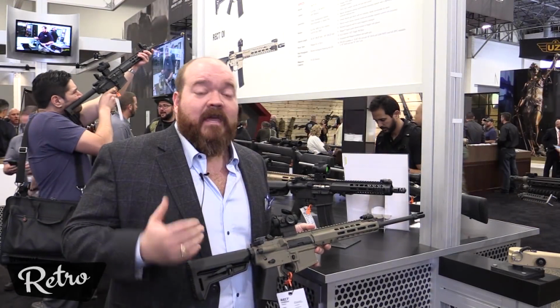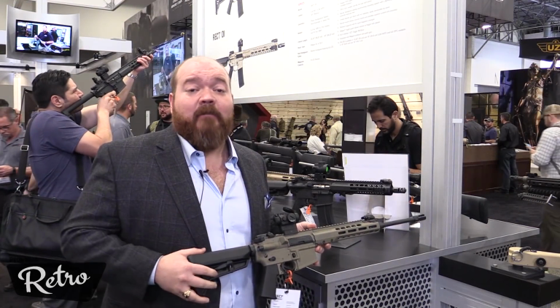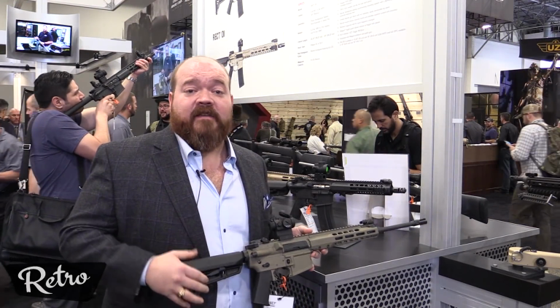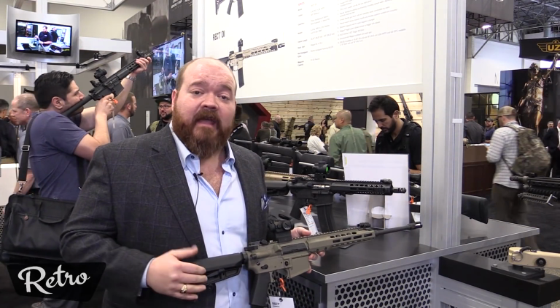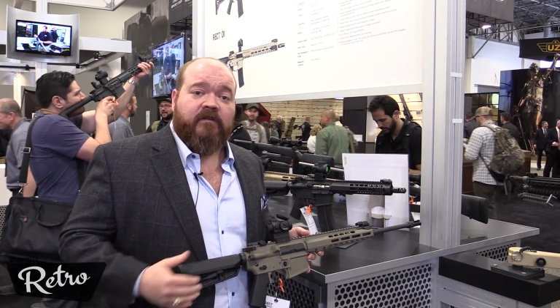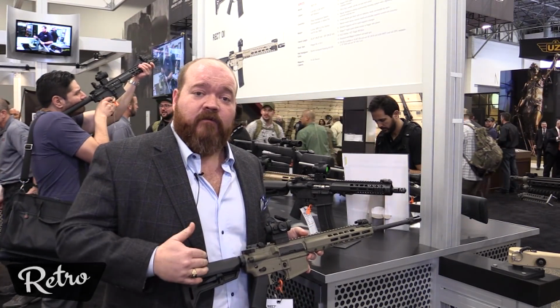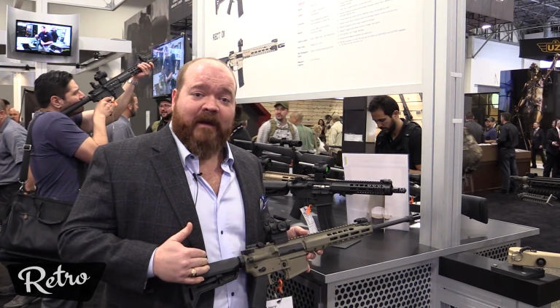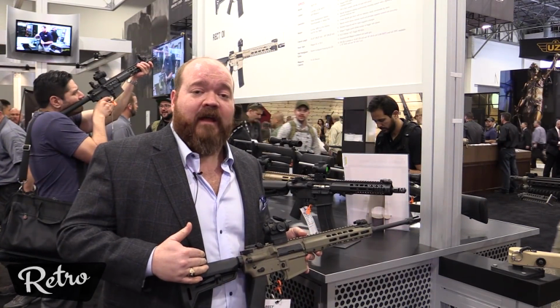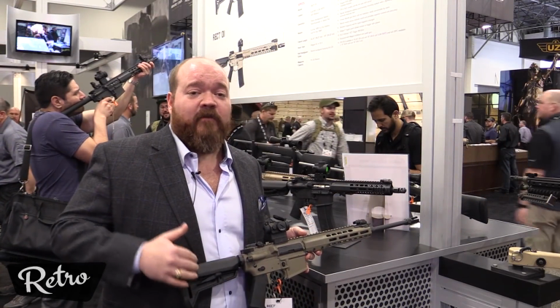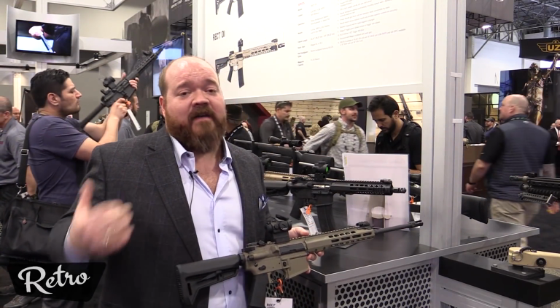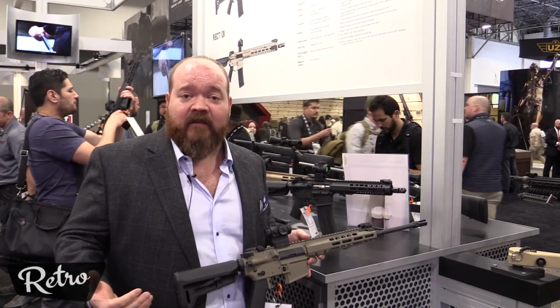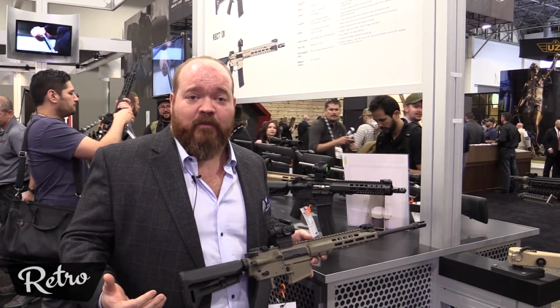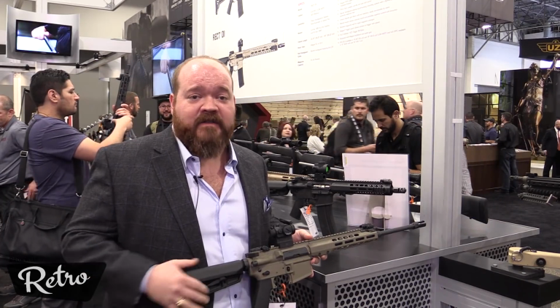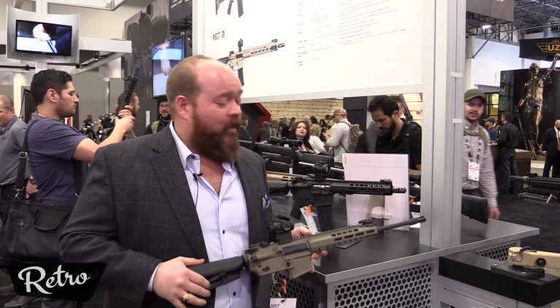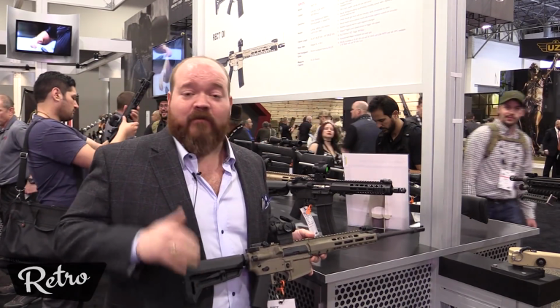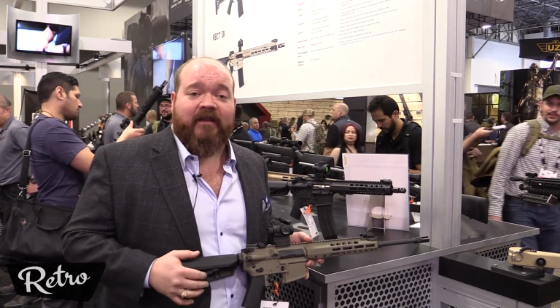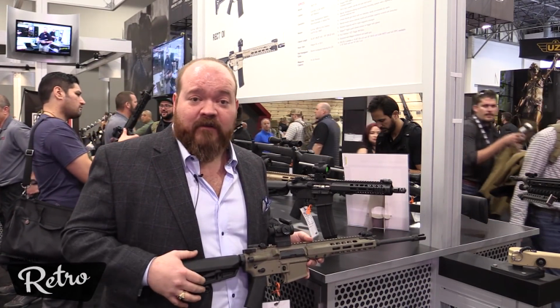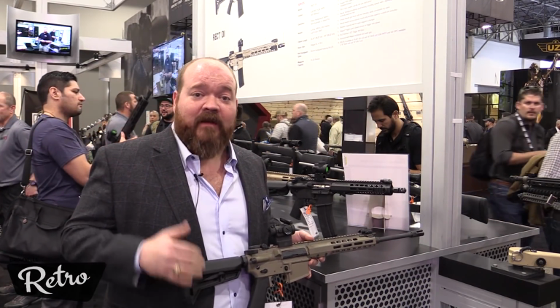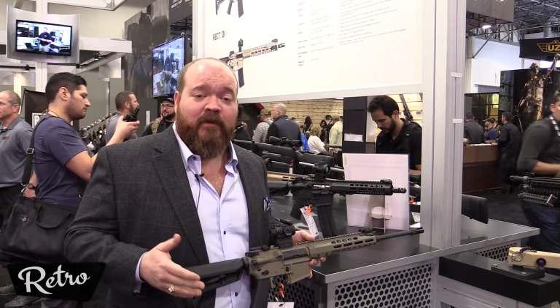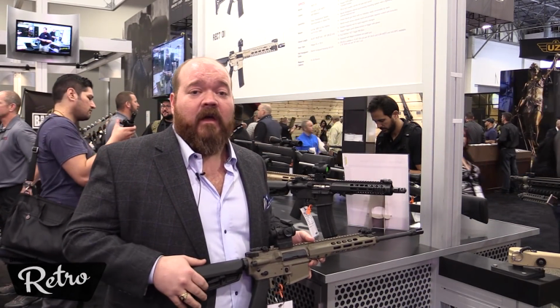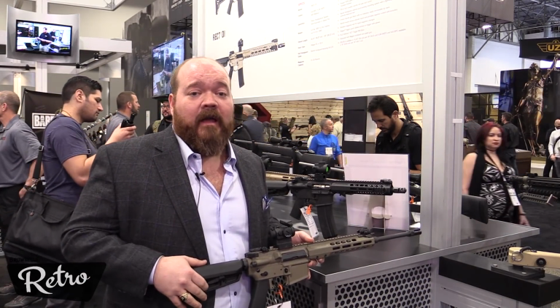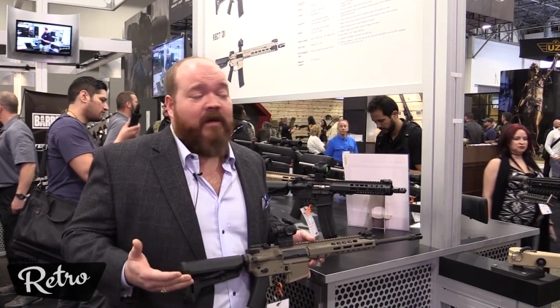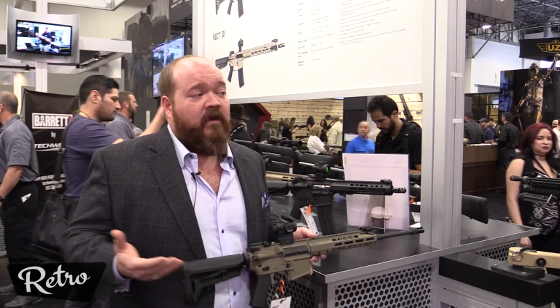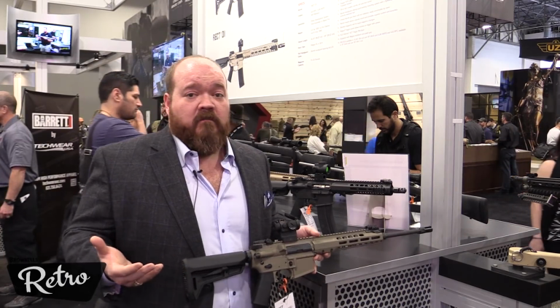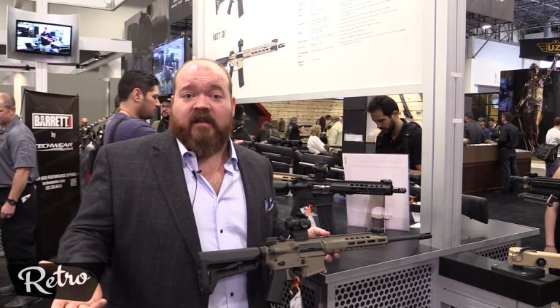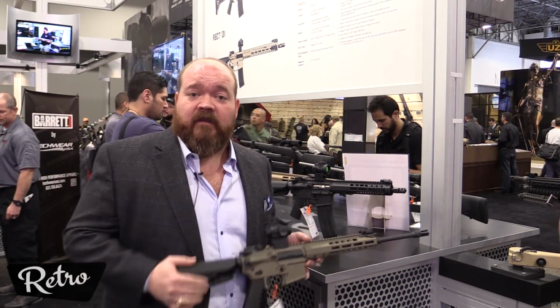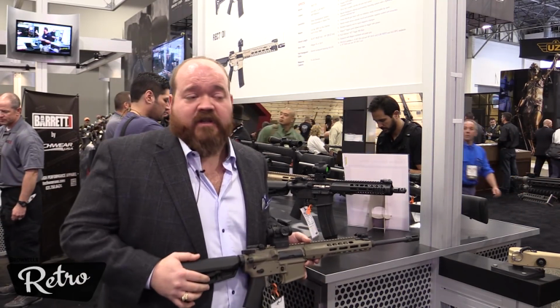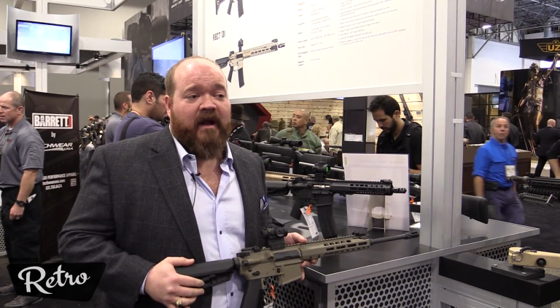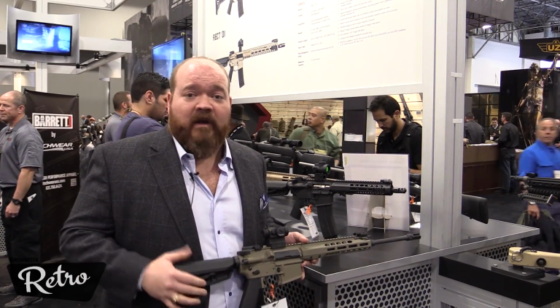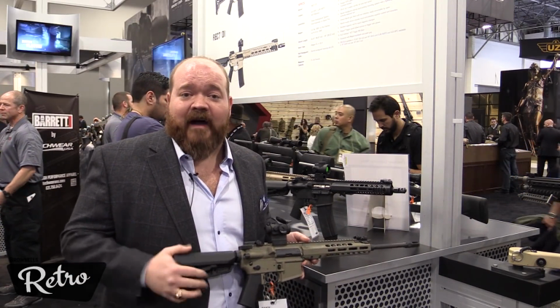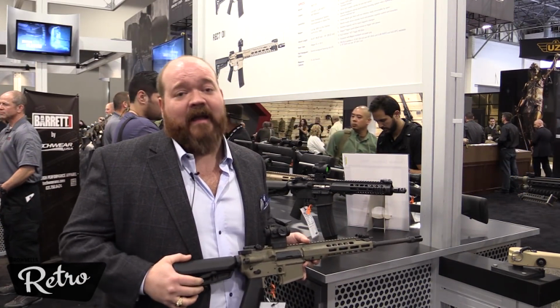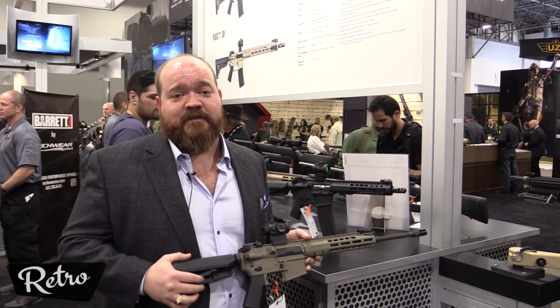Keep an eye on Barrett.net to find out about all these enhancements for the Rec 7 and any of the other new products. We are also very active on Instagram and Facebook — Instagram is just Barrett, our name, and we're easy to find there and on Facebook.